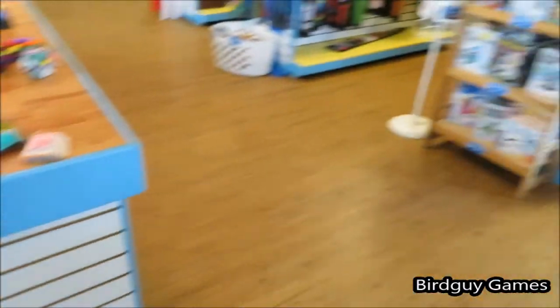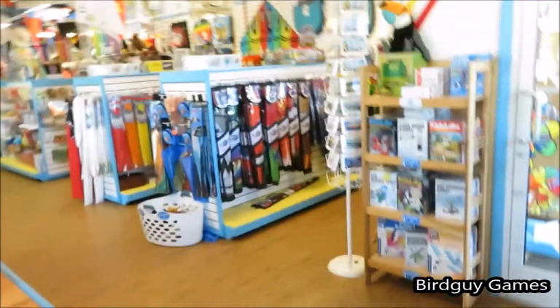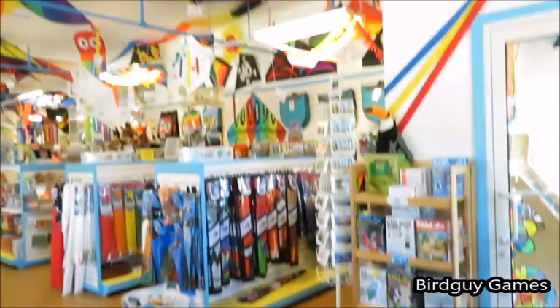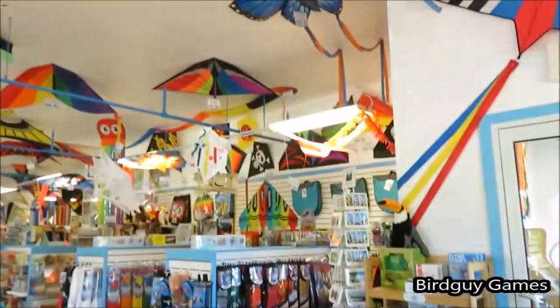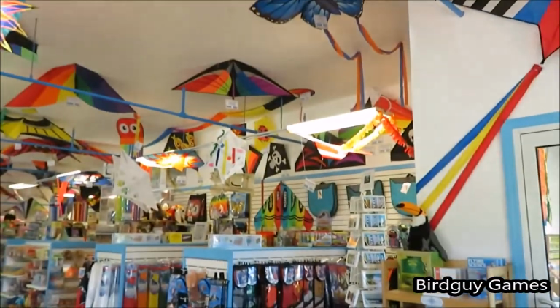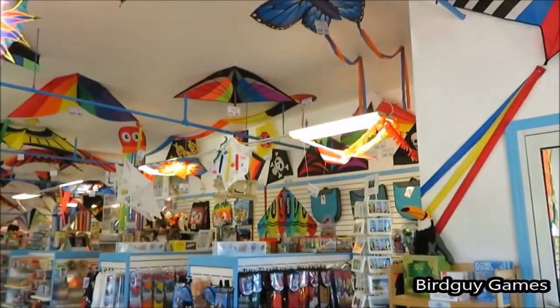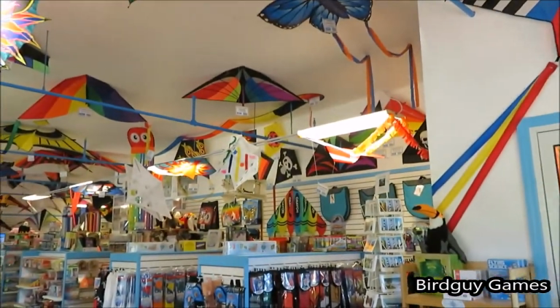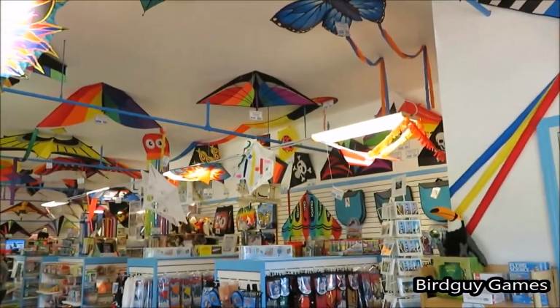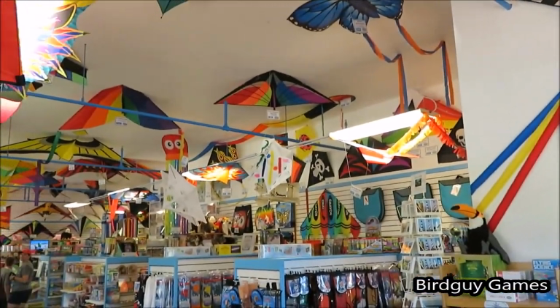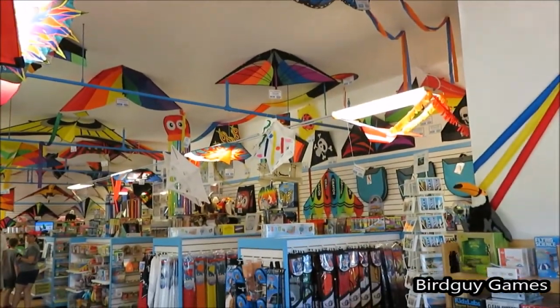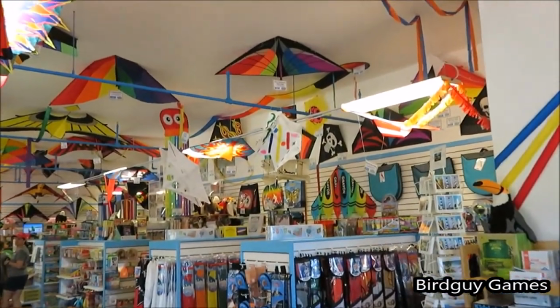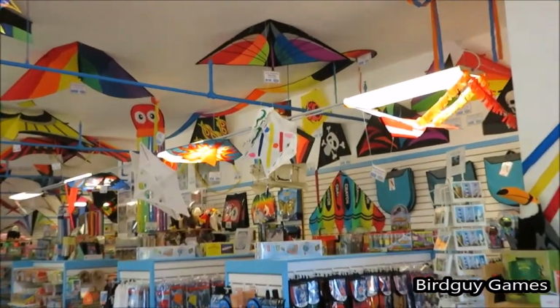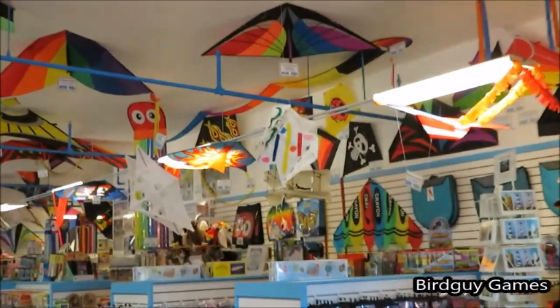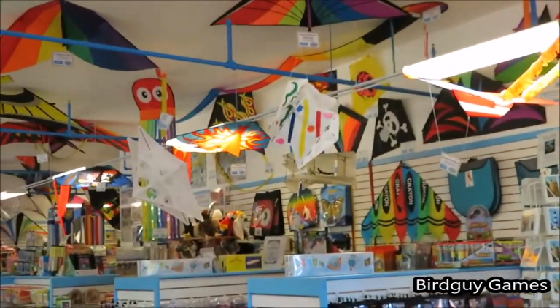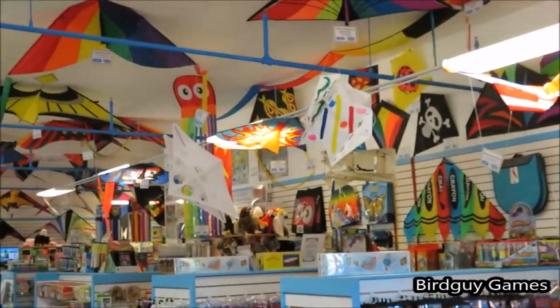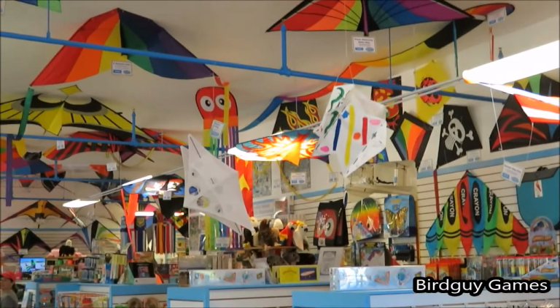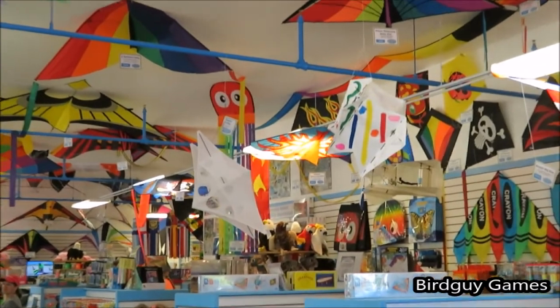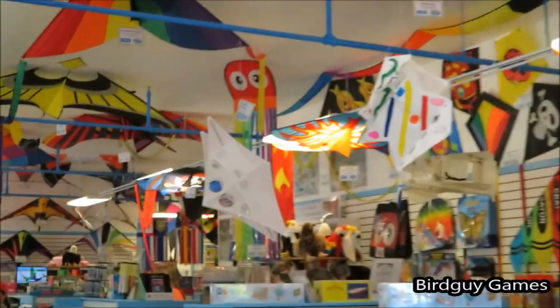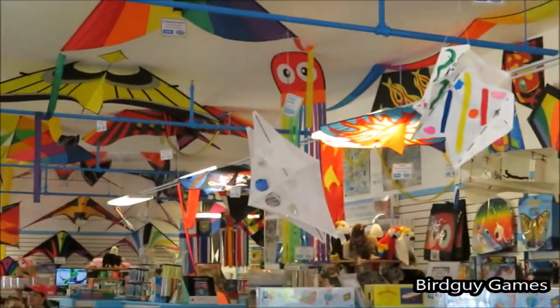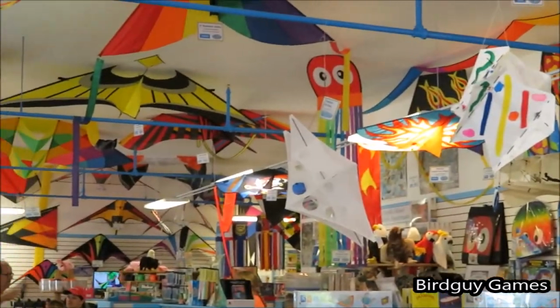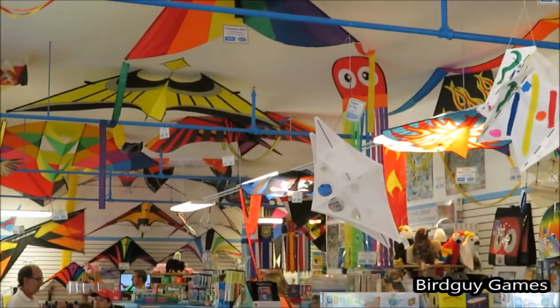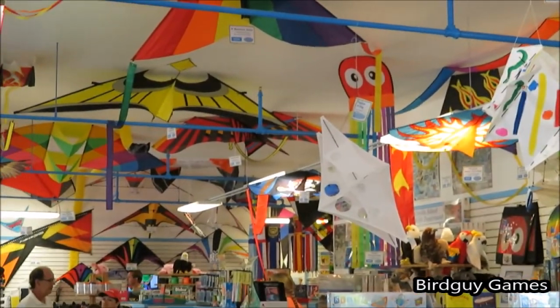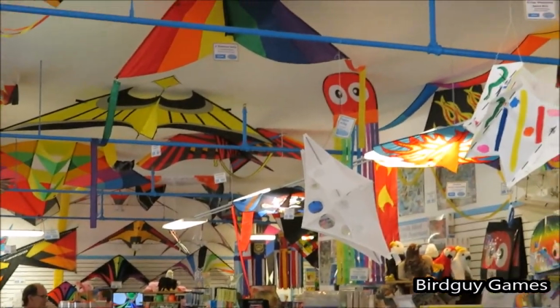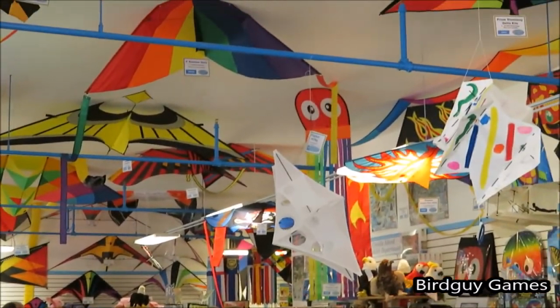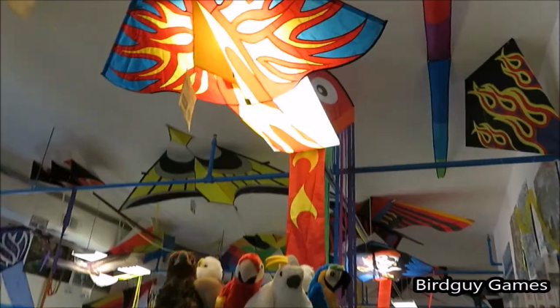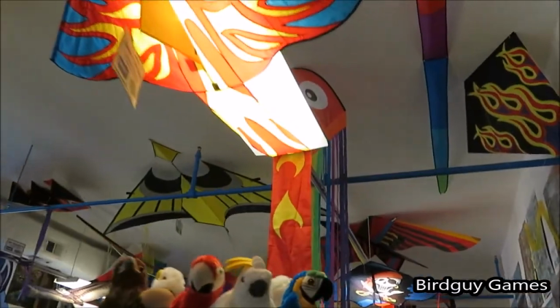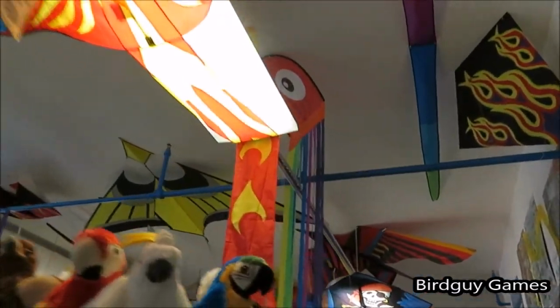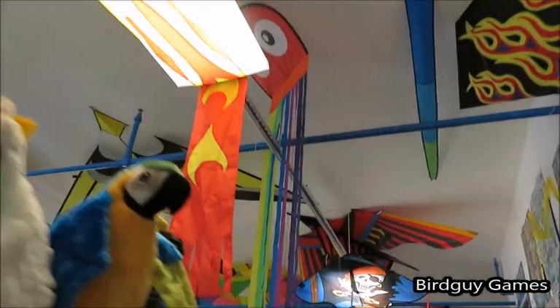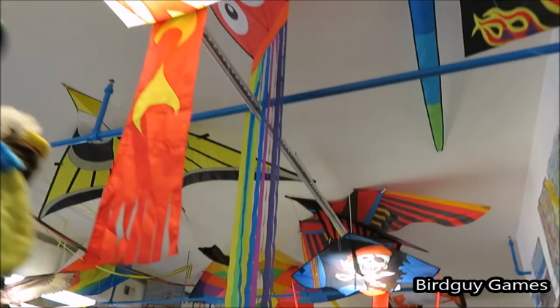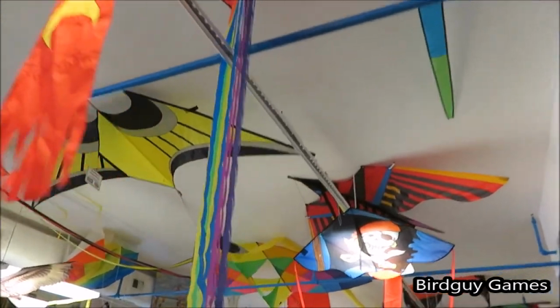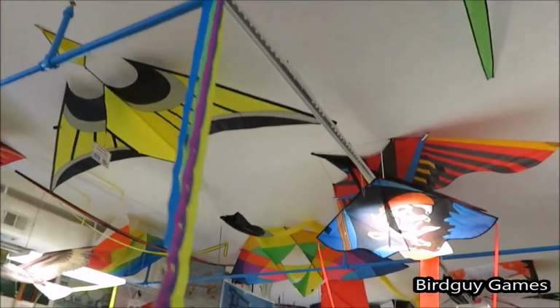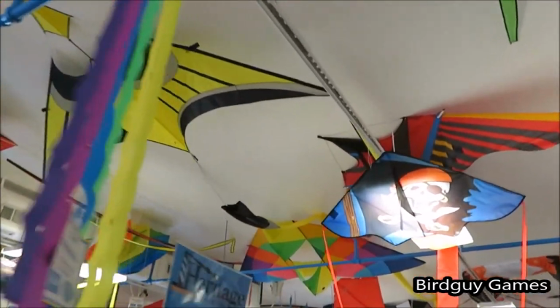As you can see, there's a ton of kites along the ceilings and the walls of this store — there are just so many kites. They actually make a lot of kites there and they also can repair kites. So if you break a kite while you're there at the beach, you can go there to get it fixed.